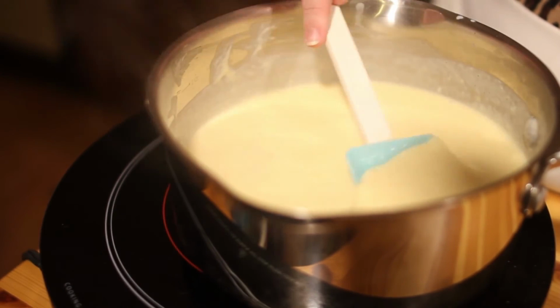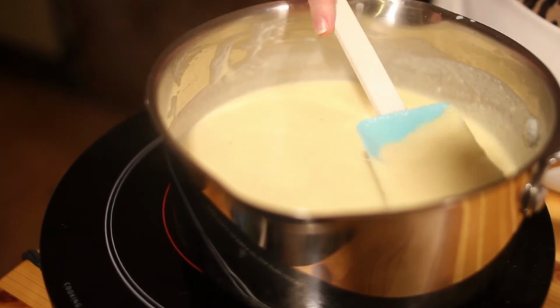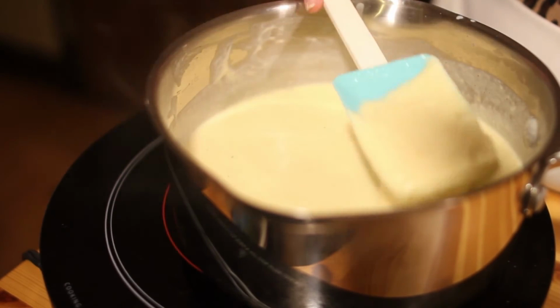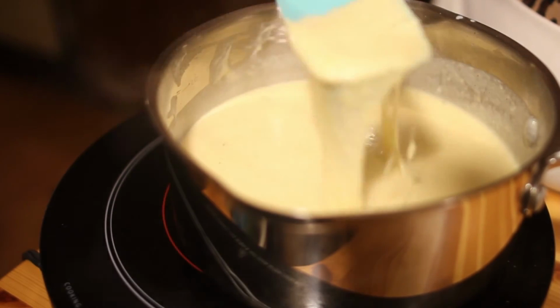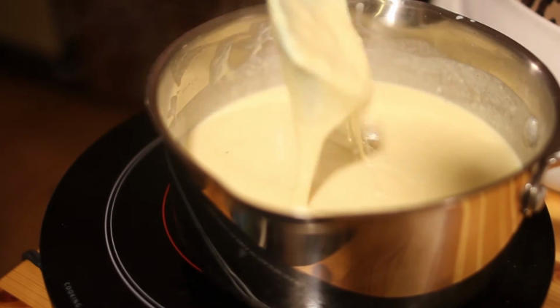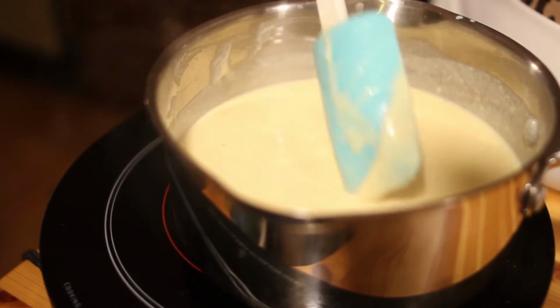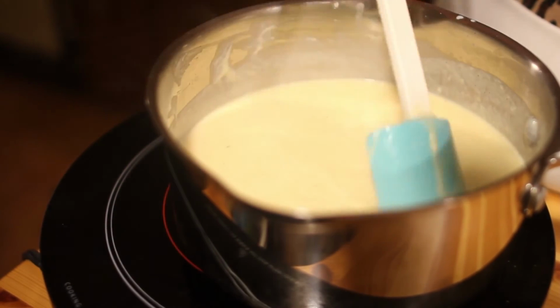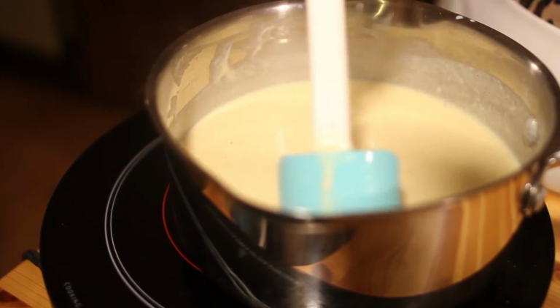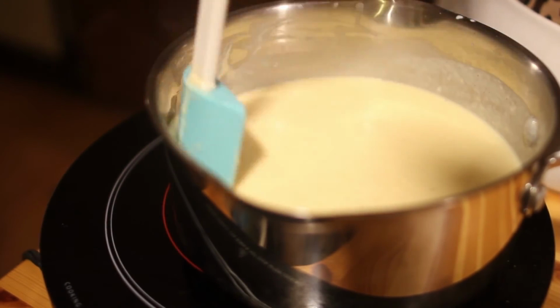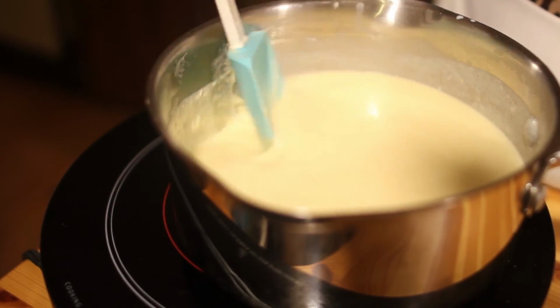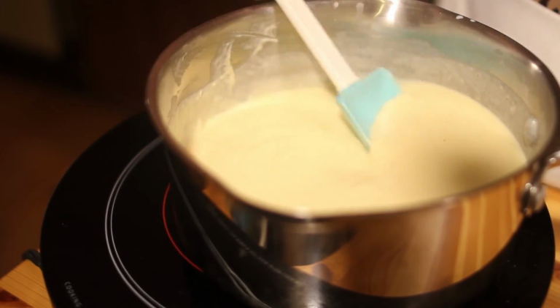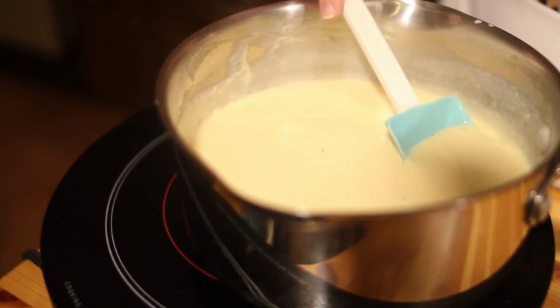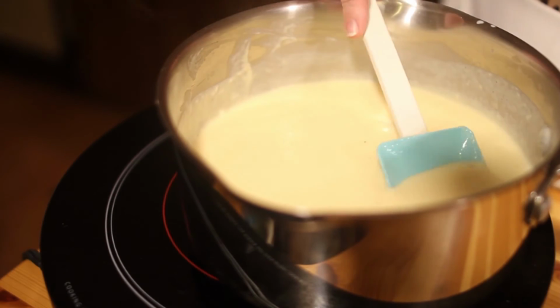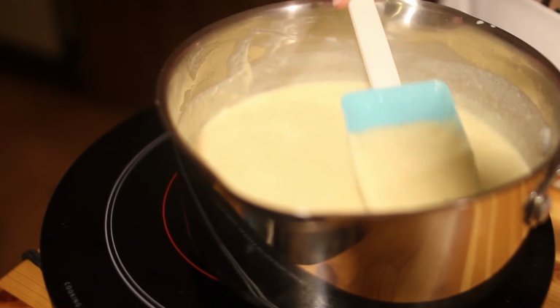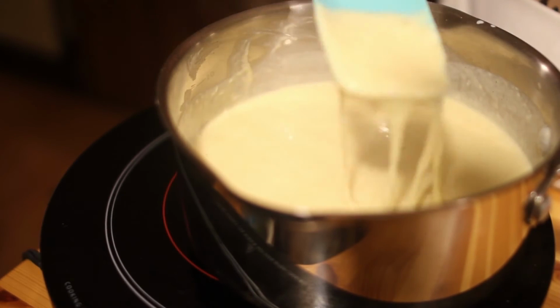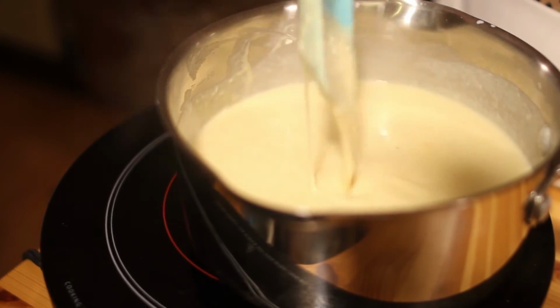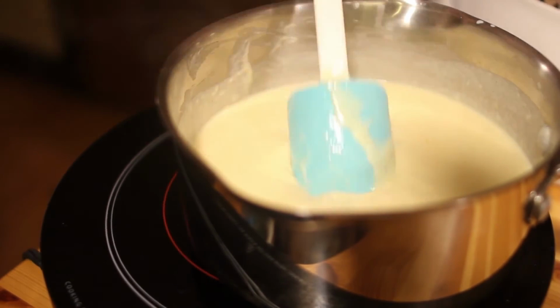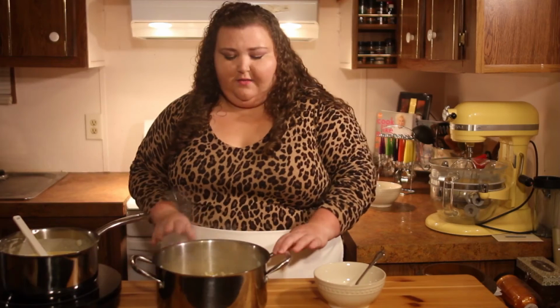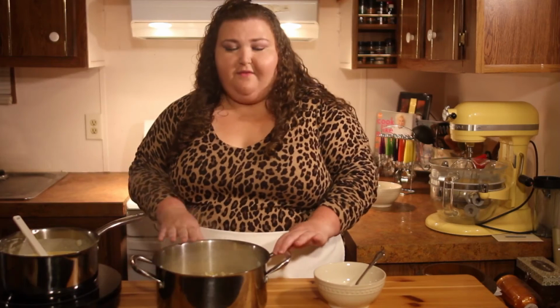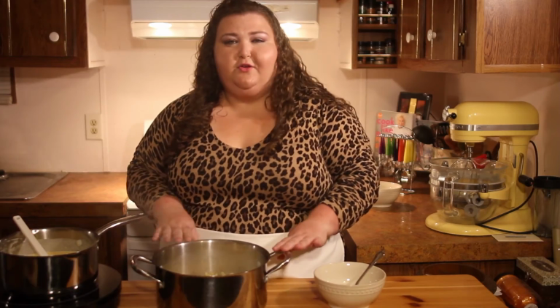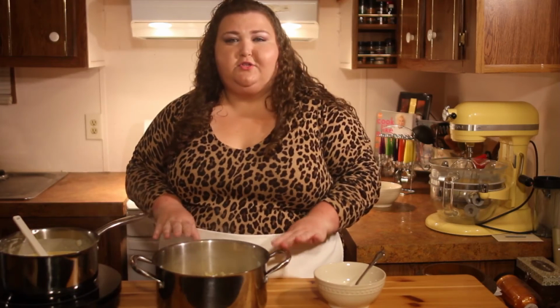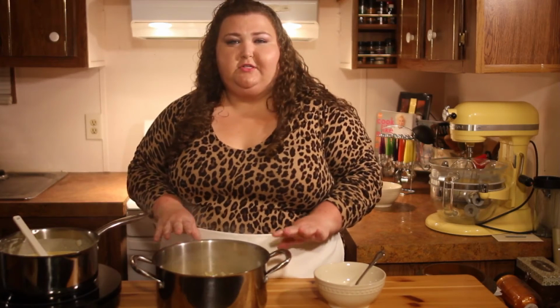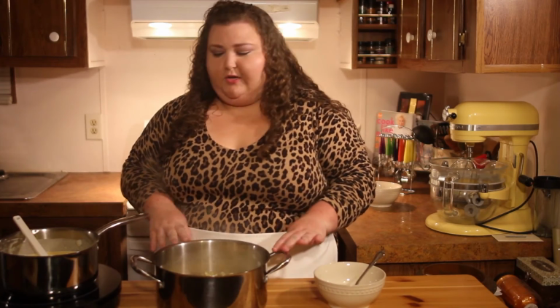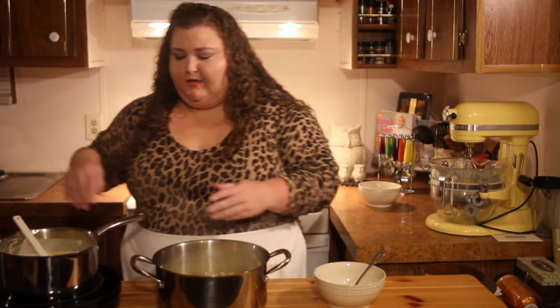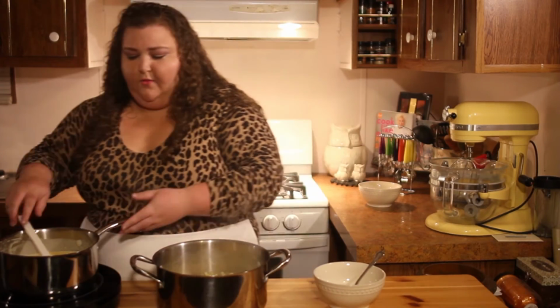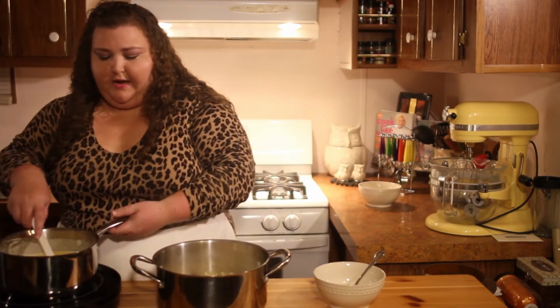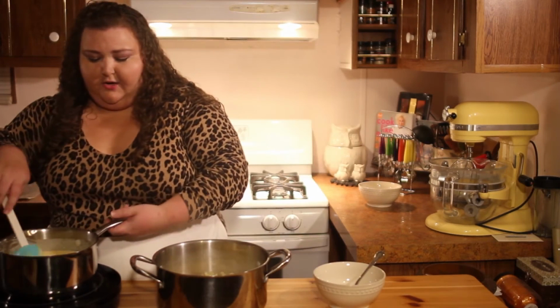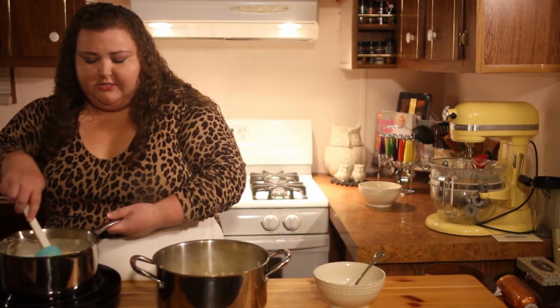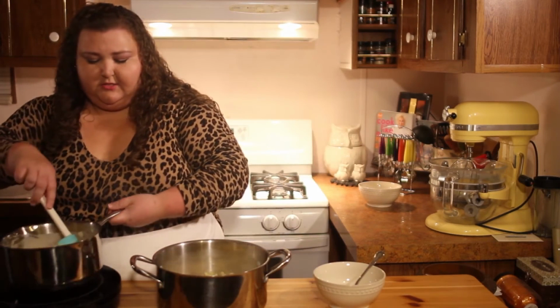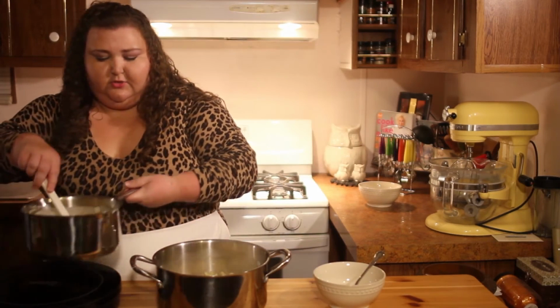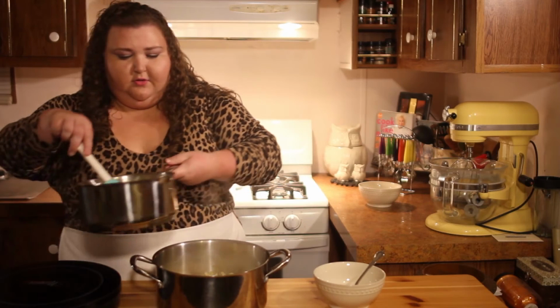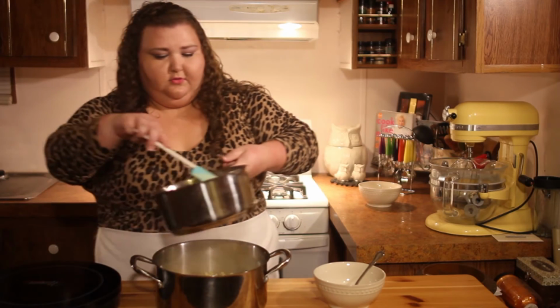At this point you want to make sure you have your noodles drained, and we're going to put it all together. Now that we have our noodles cooked and drained, we're going to add our cheese sauce to our noodles.